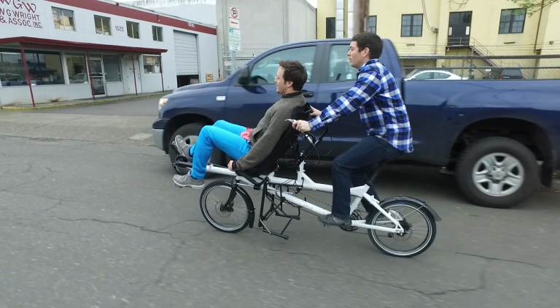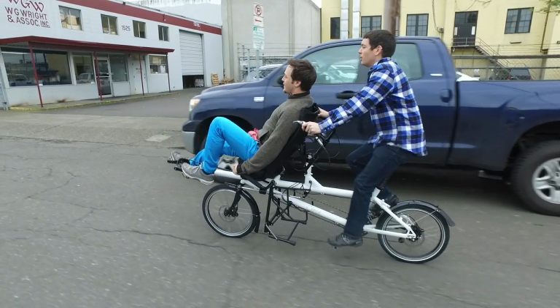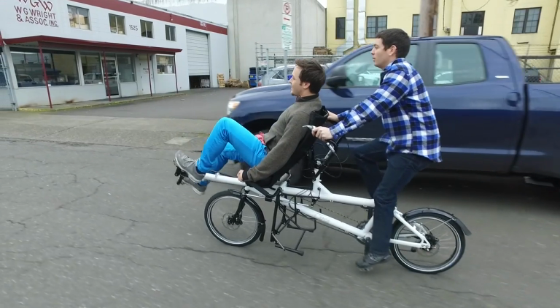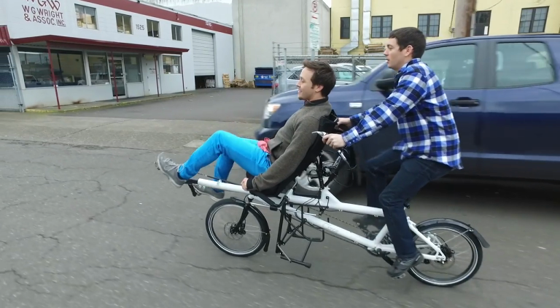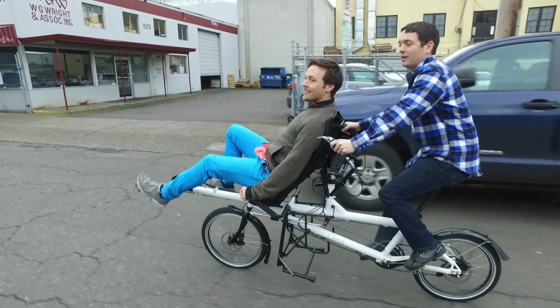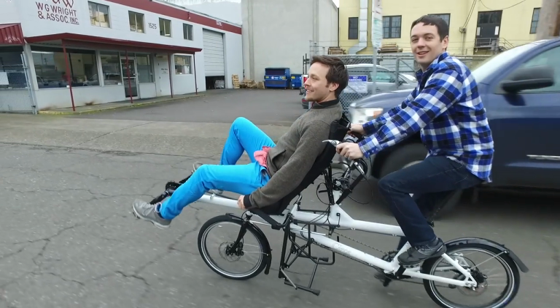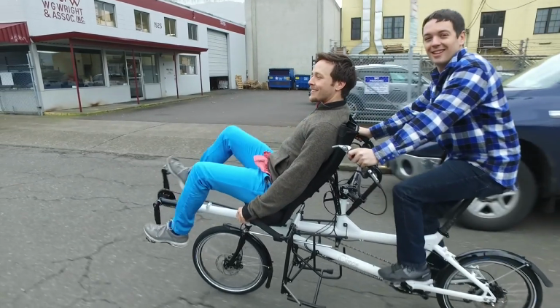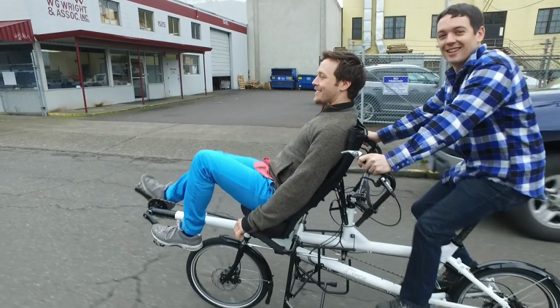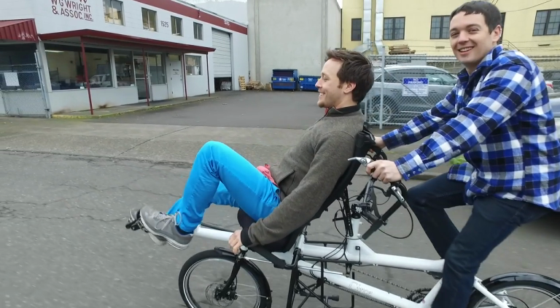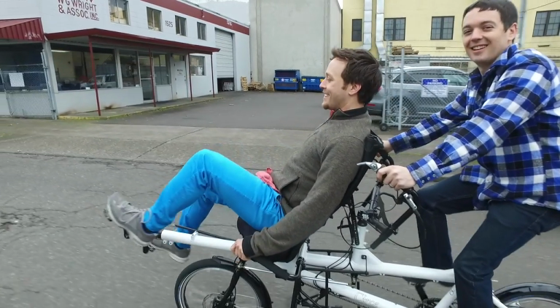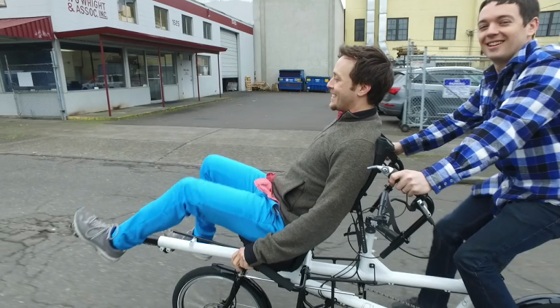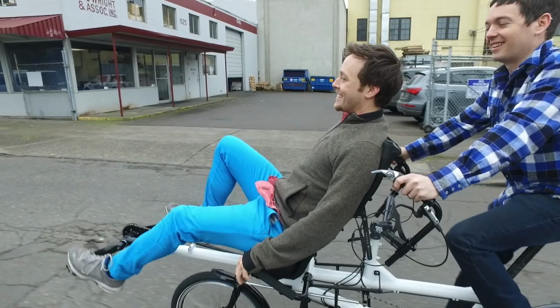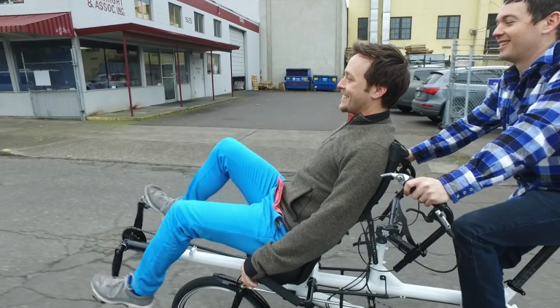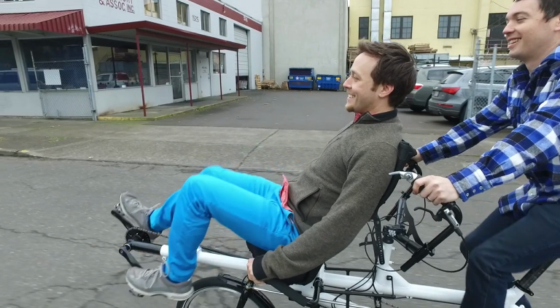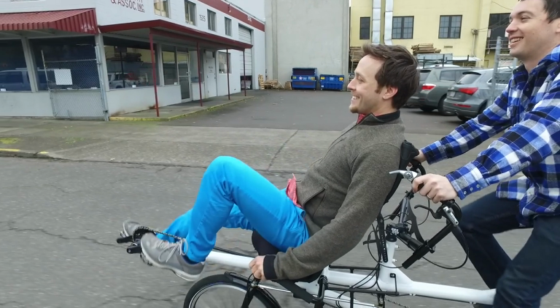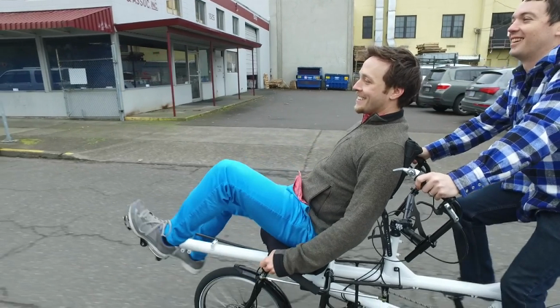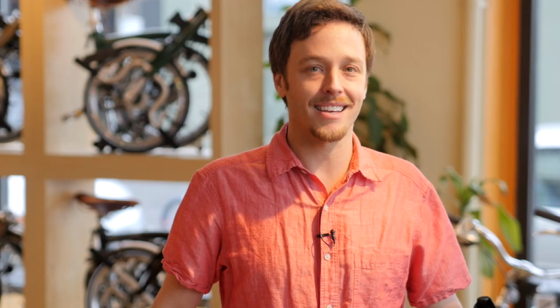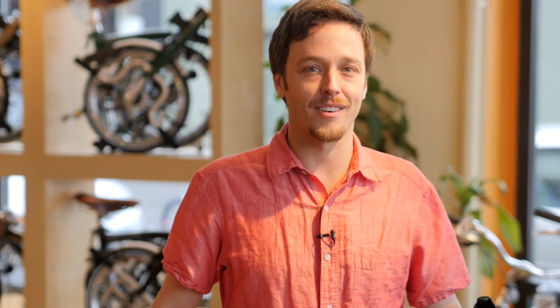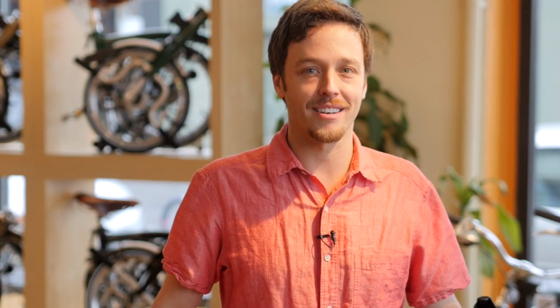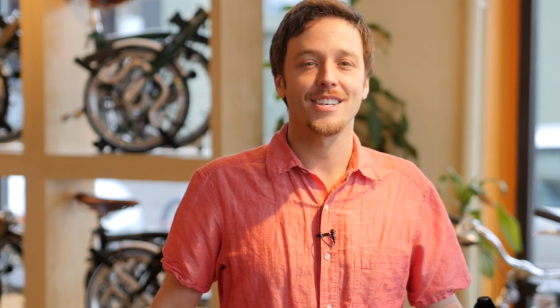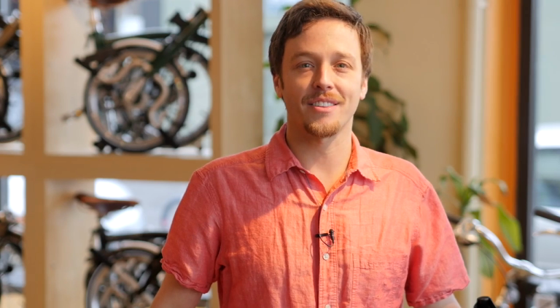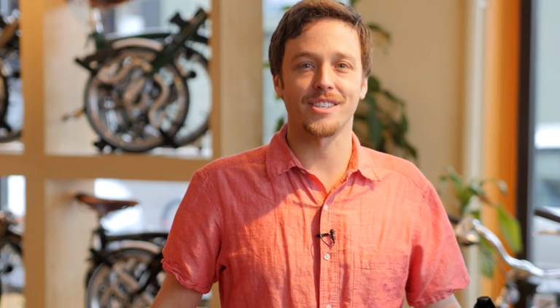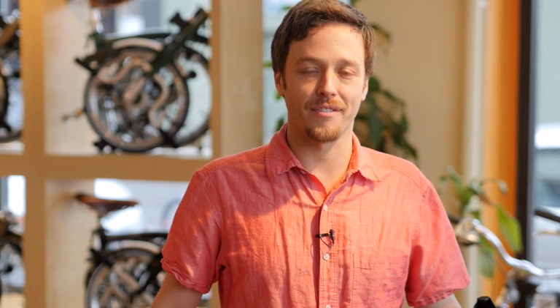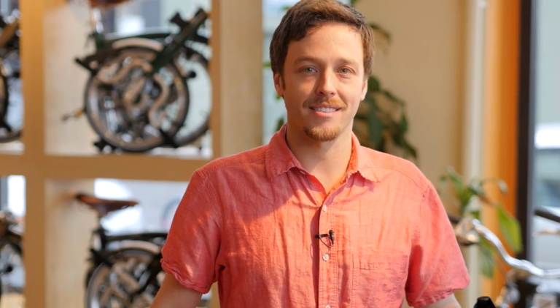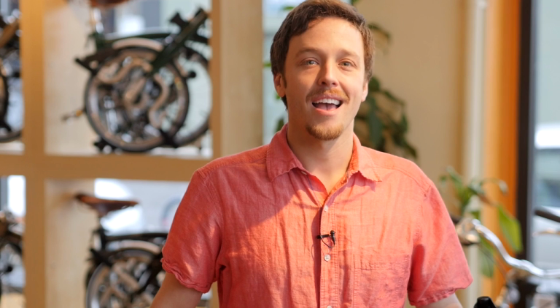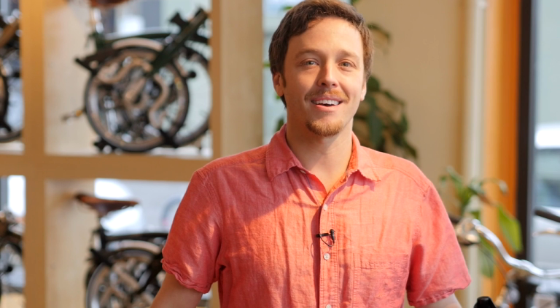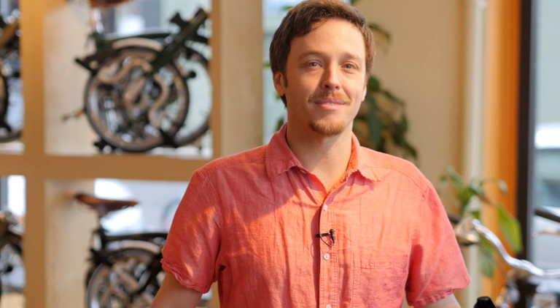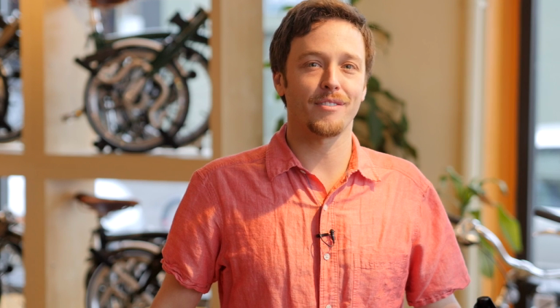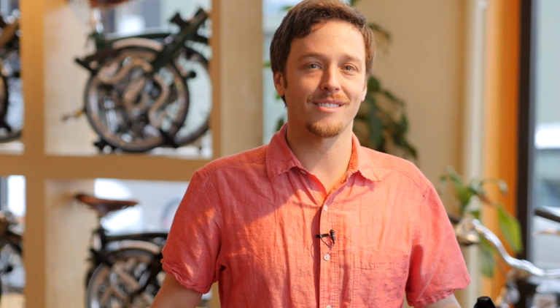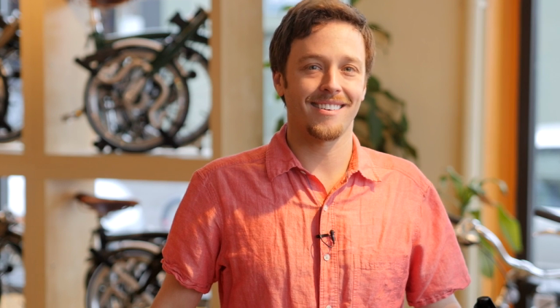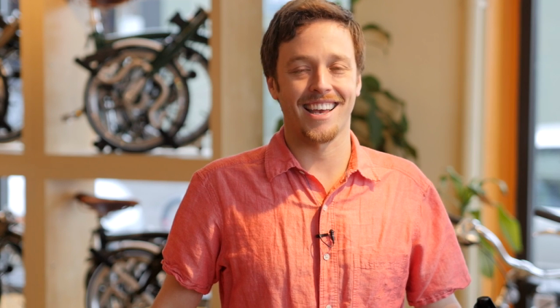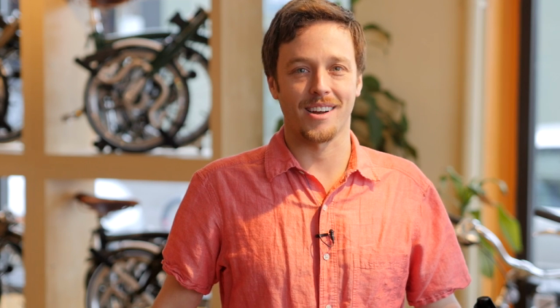If you're looking for one of the most versatile tandem and cargo bikes, and you want the great views from the semi-recumbent seating configuration, check out the Circe Morpheus. Come by the shop today for a test ride, and thanks for watching.